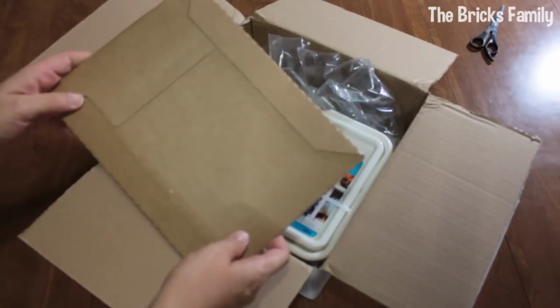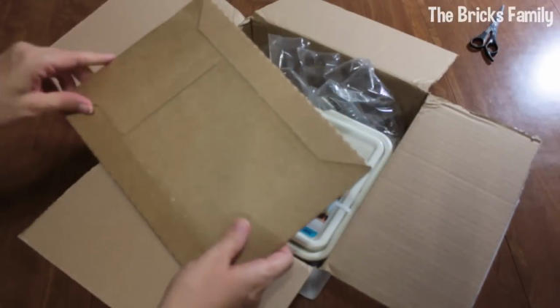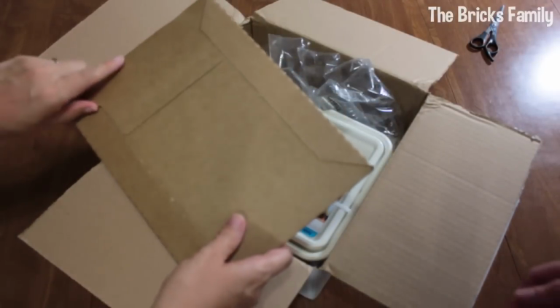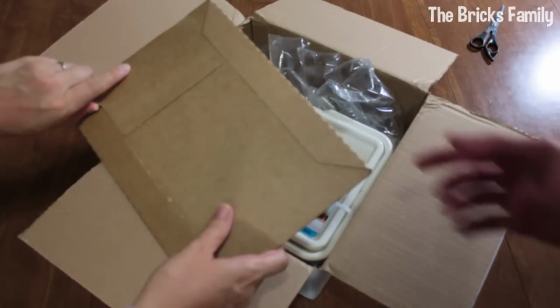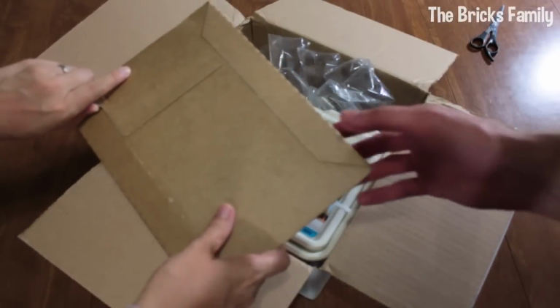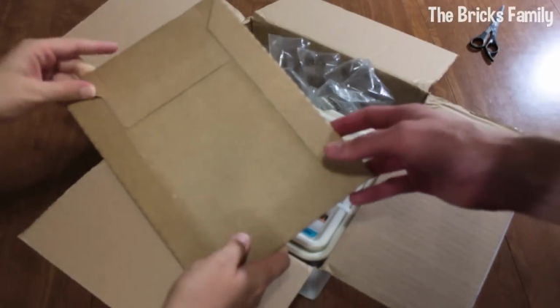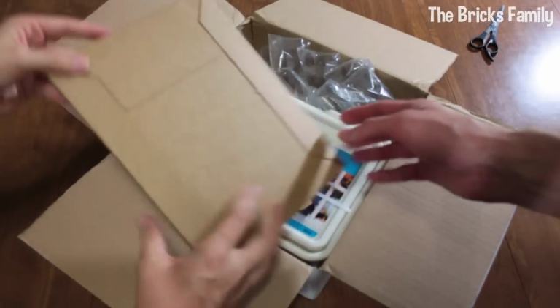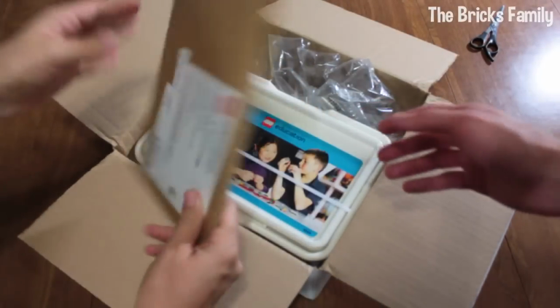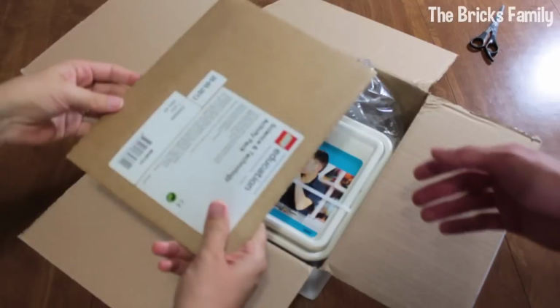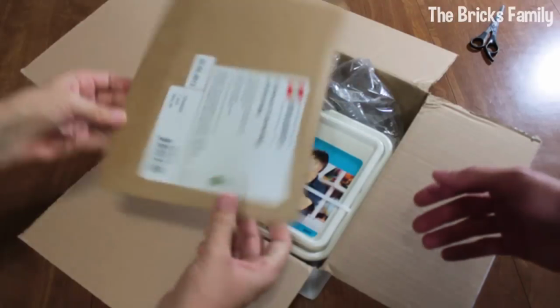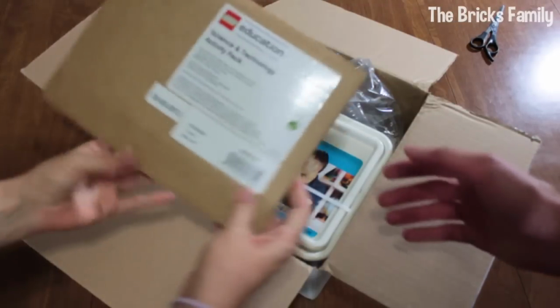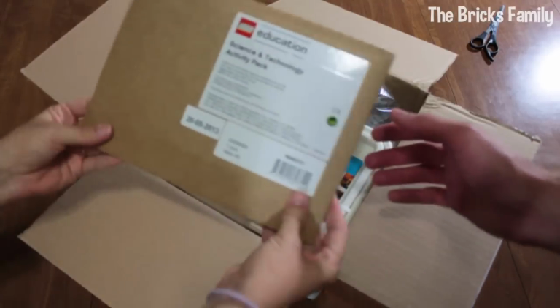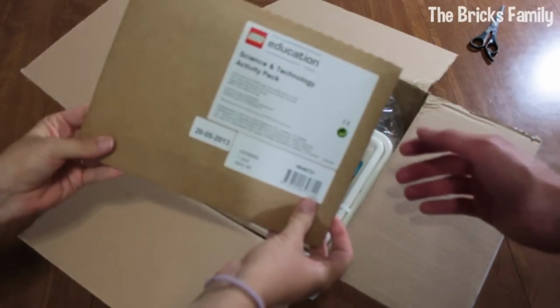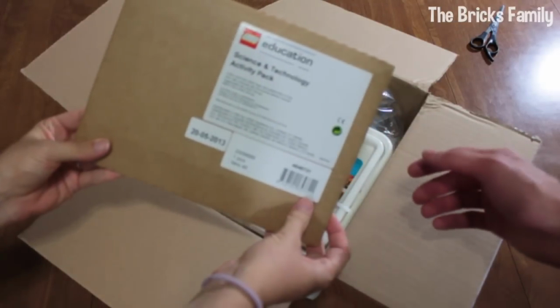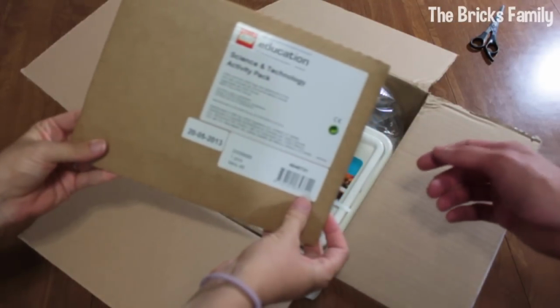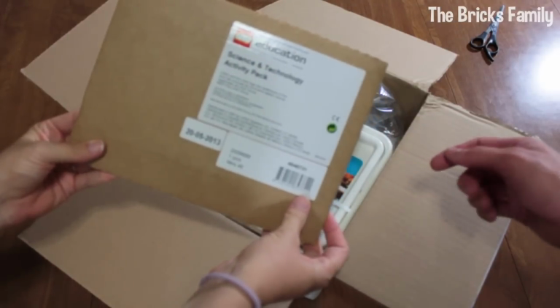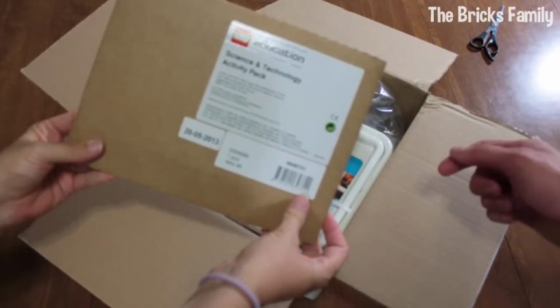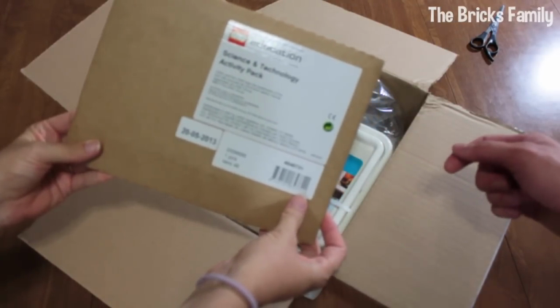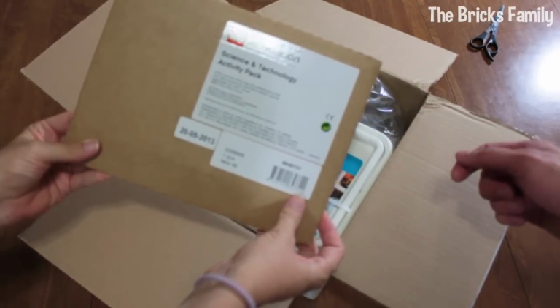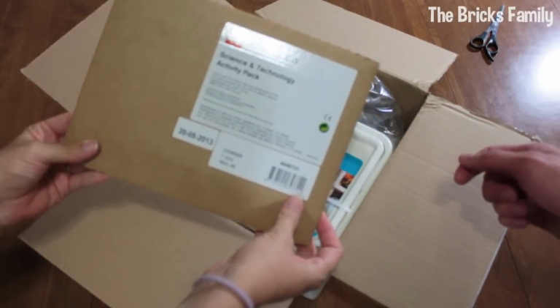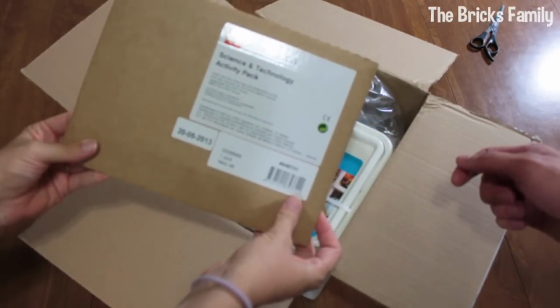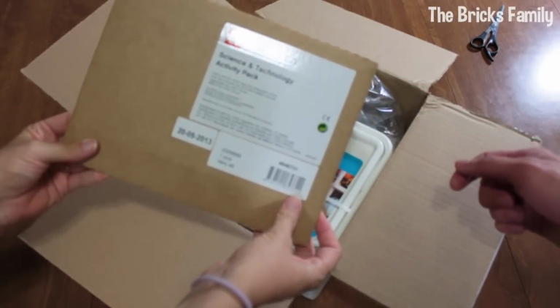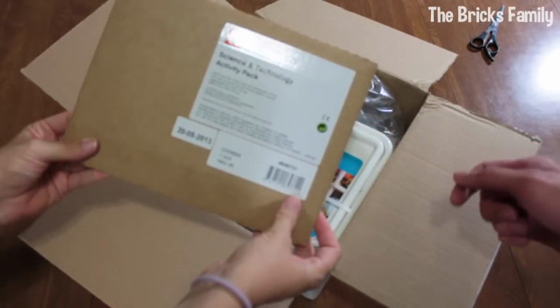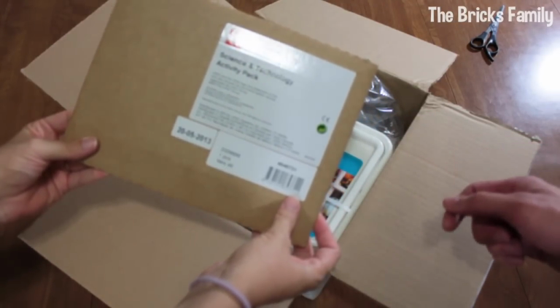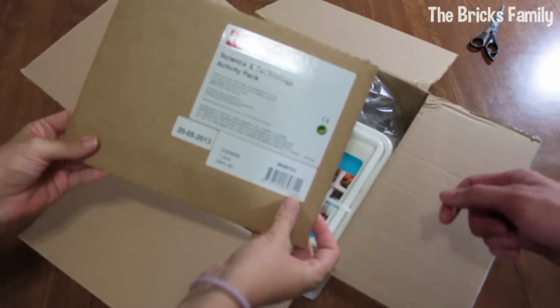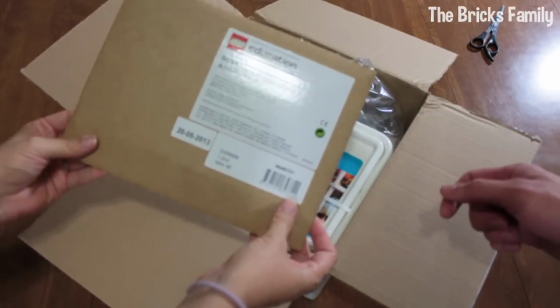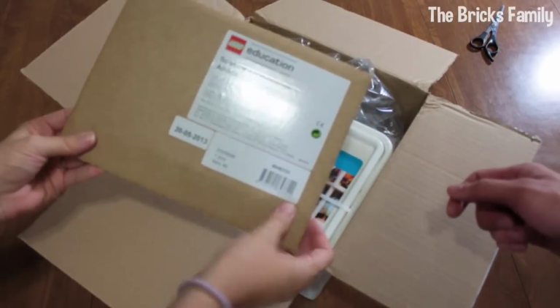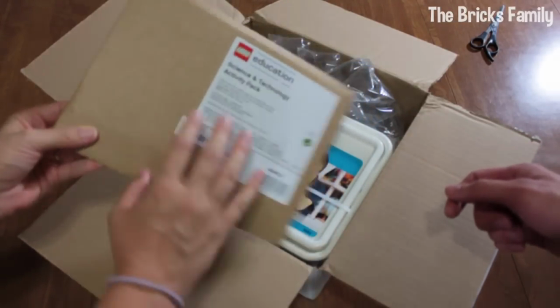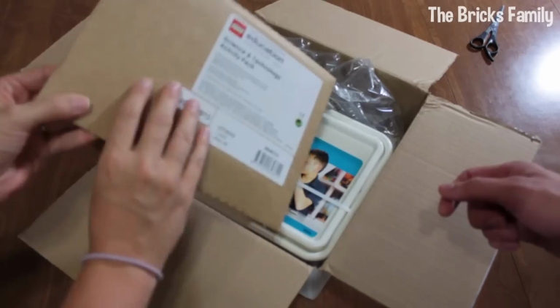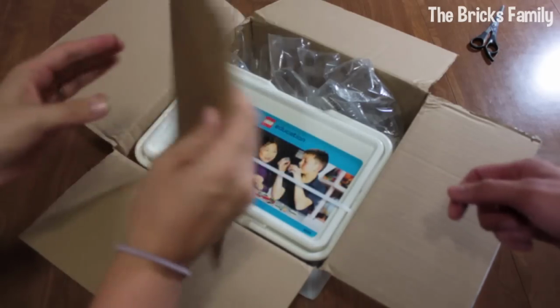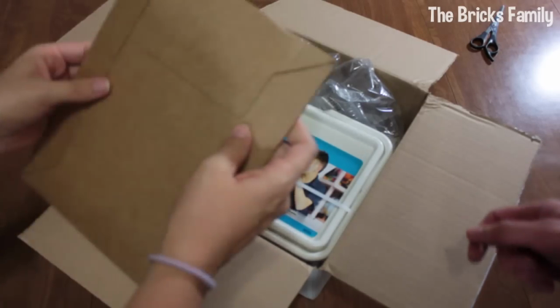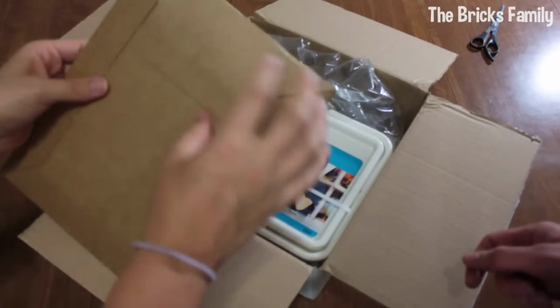What's this? Does it say anything? Science and technology activity pack. I wonder if this is like a CD. Let's take a look.